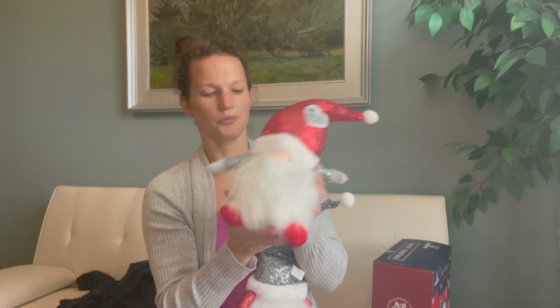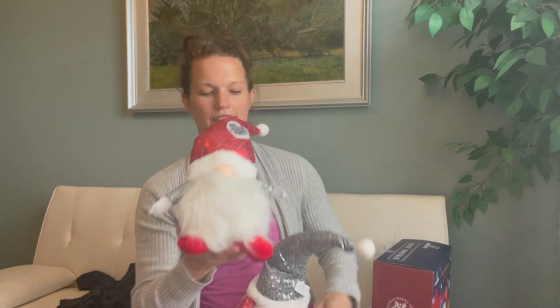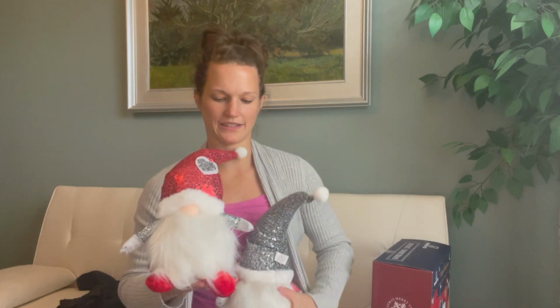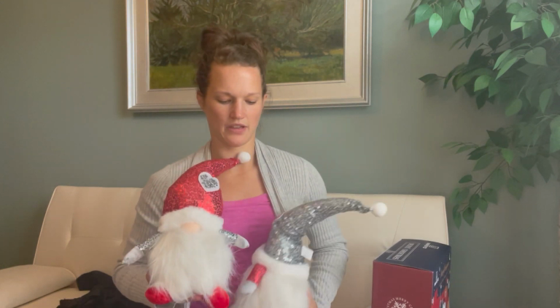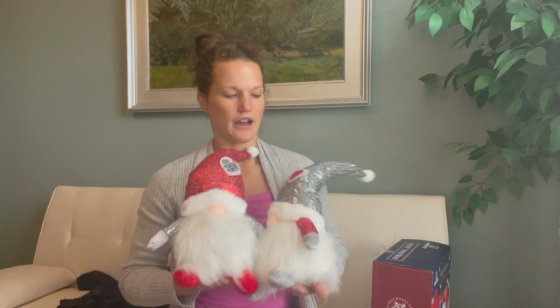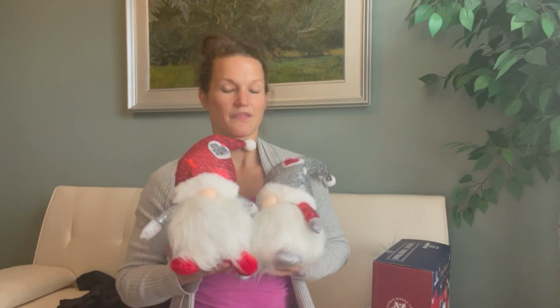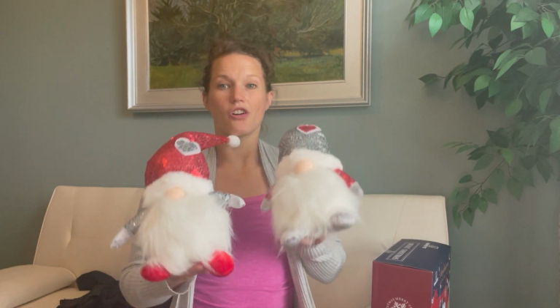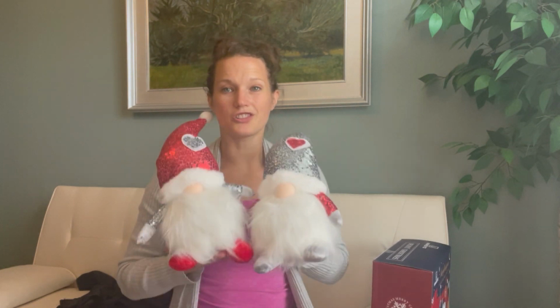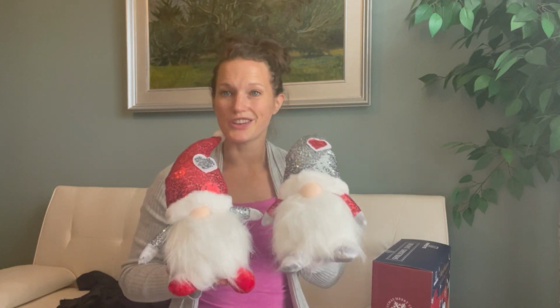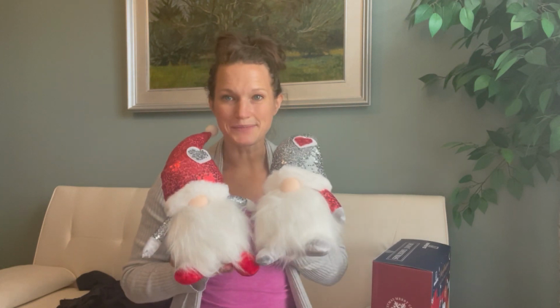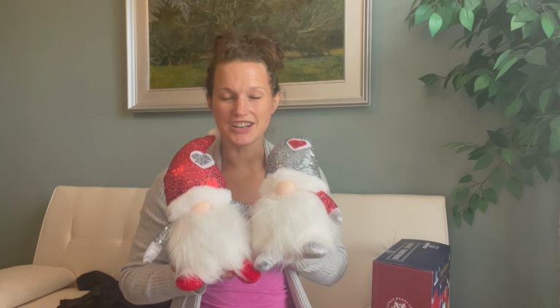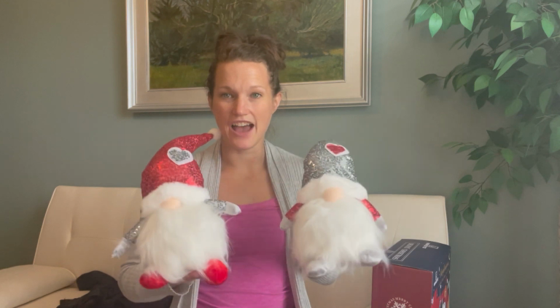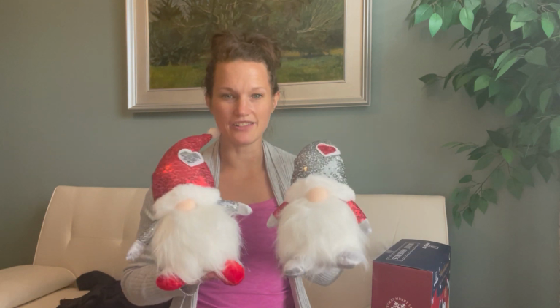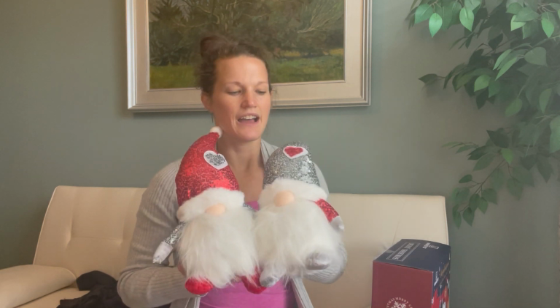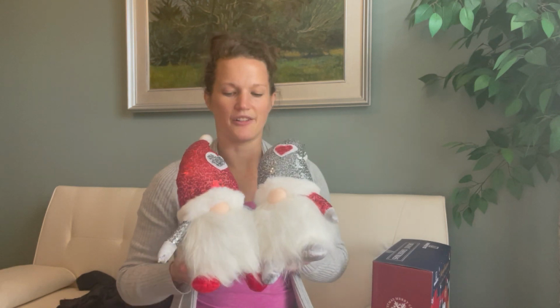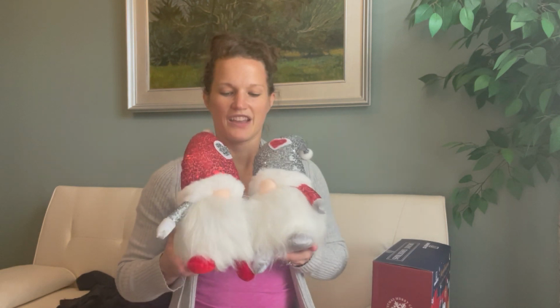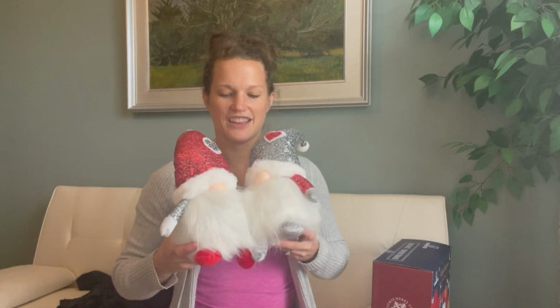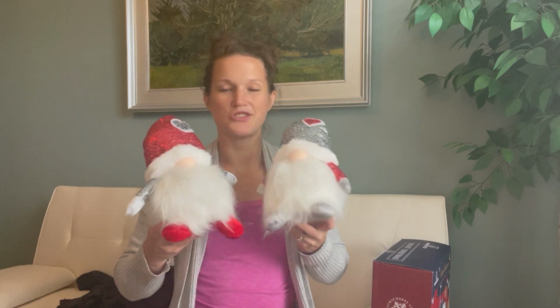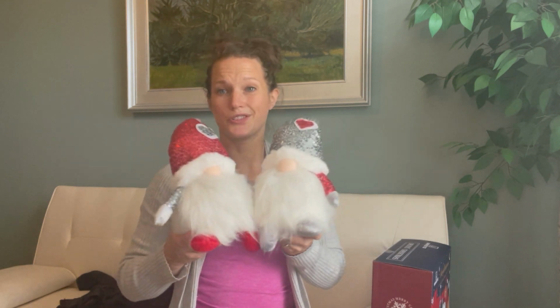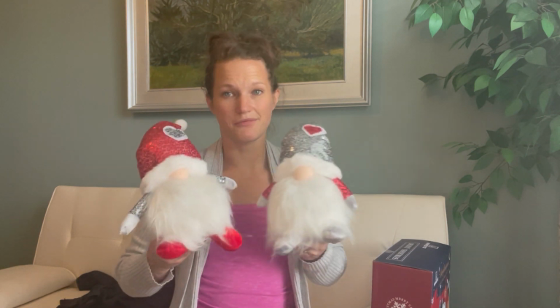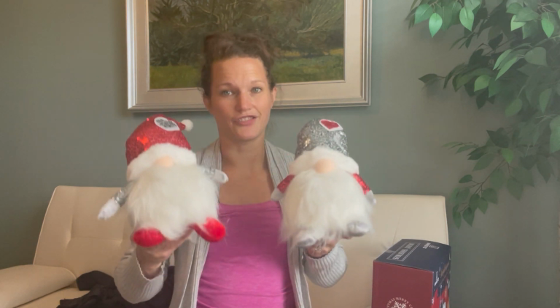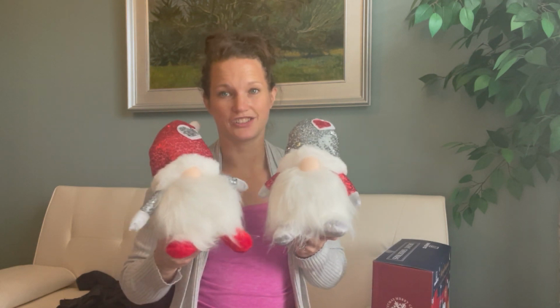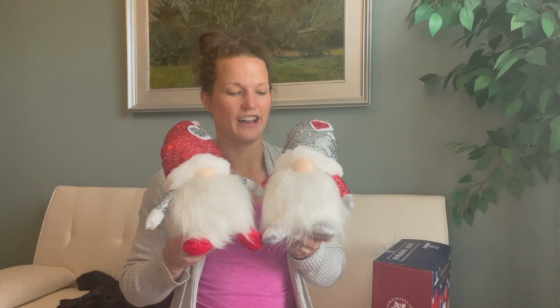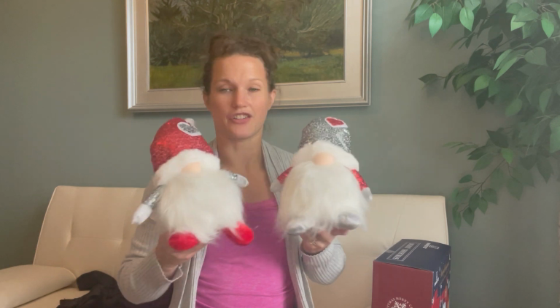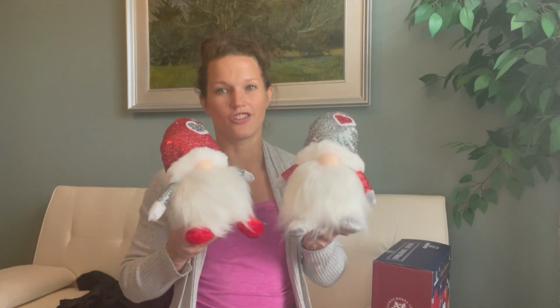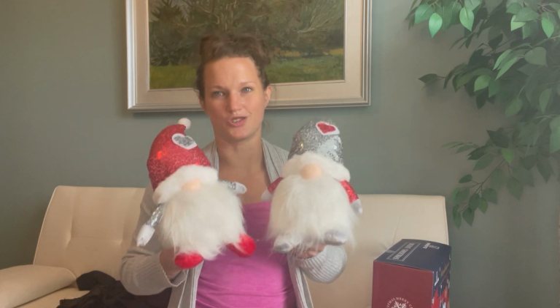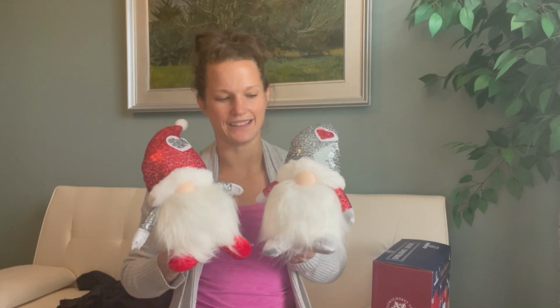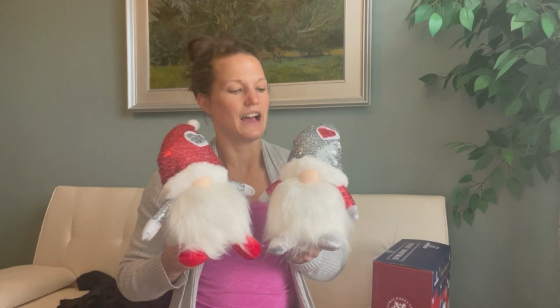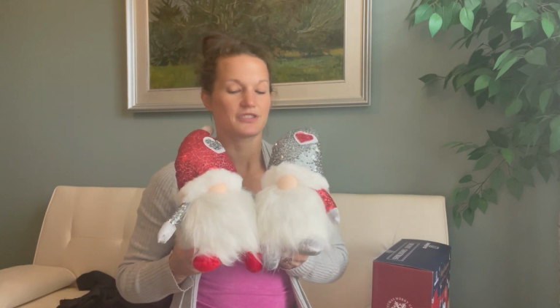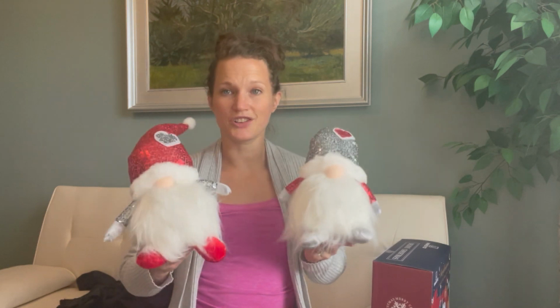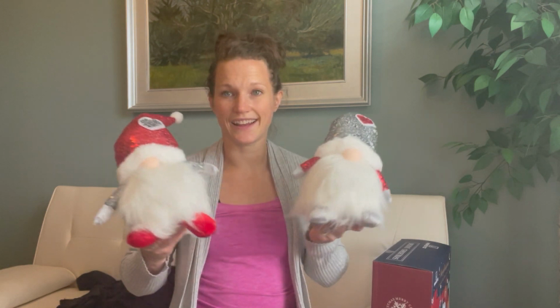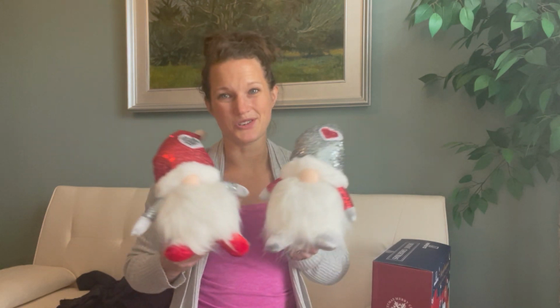I'm gonna go ahead and turn these off. Overall, just really key Christmas decorations to have in your house. I think you, your family, your visitors, your friends — they'll all enjoy these. Thanks for listening and I hope you enjoy.